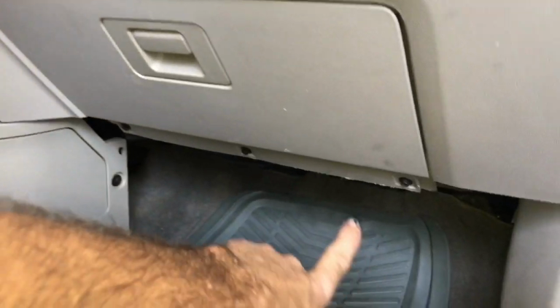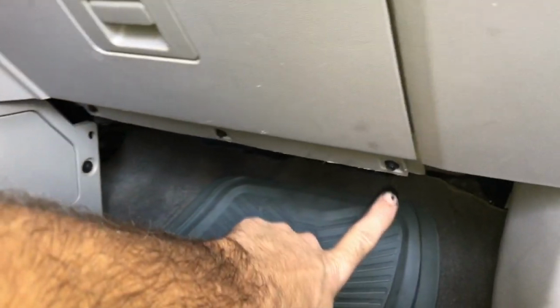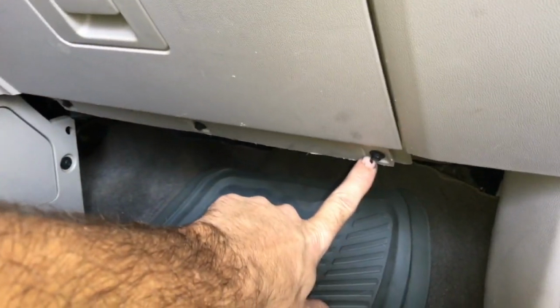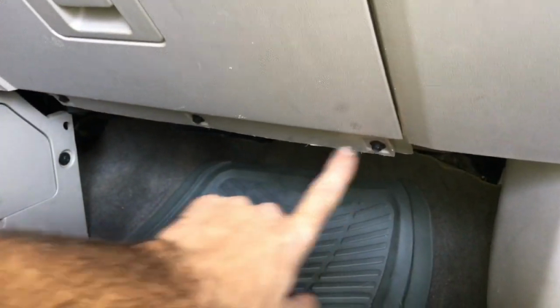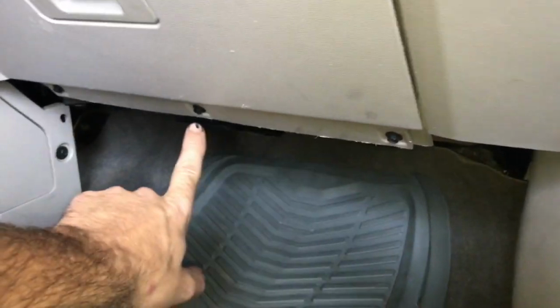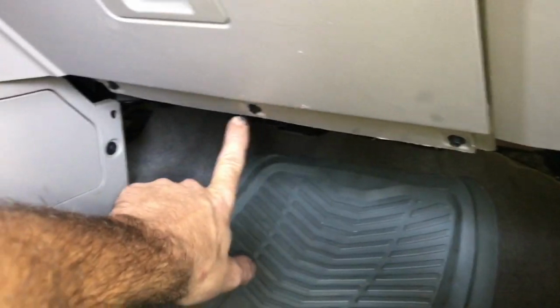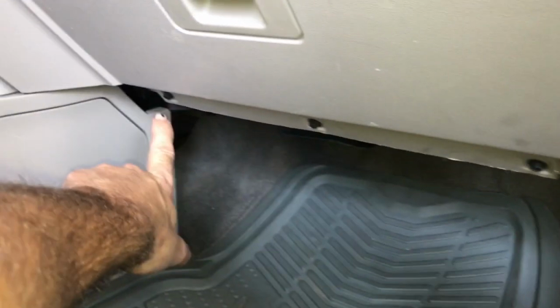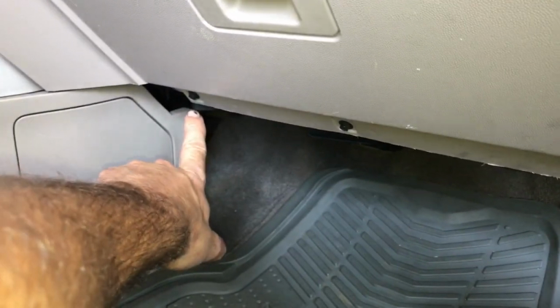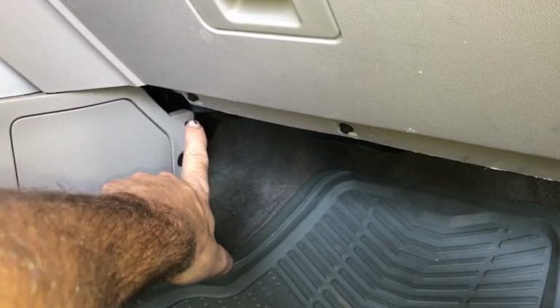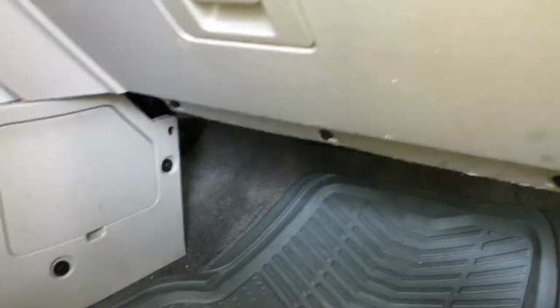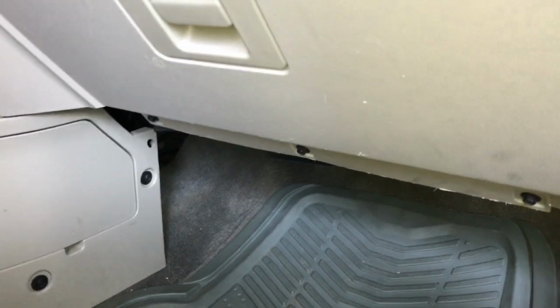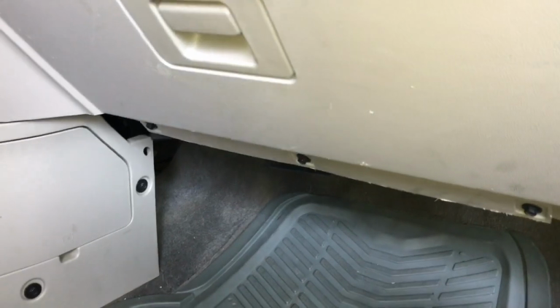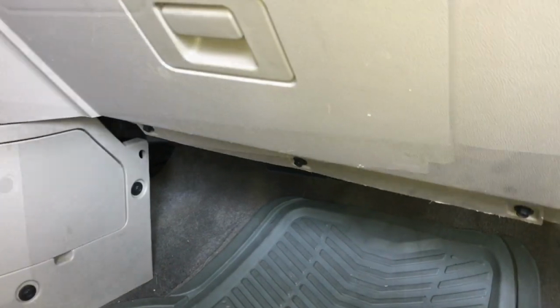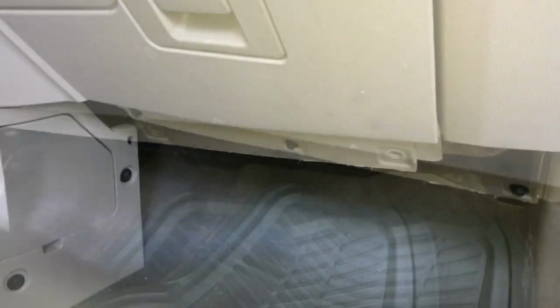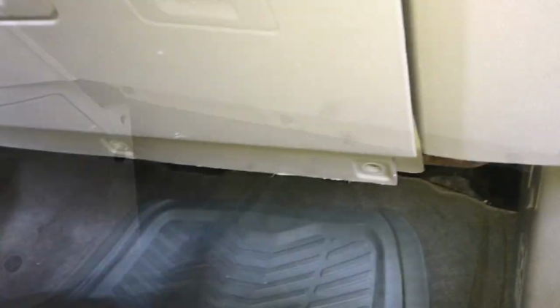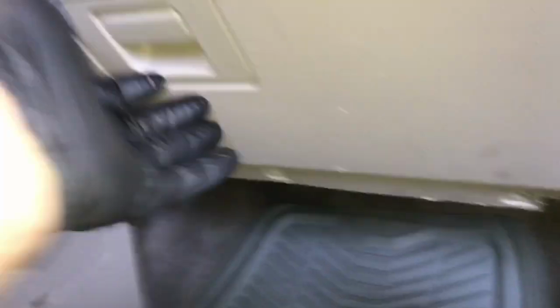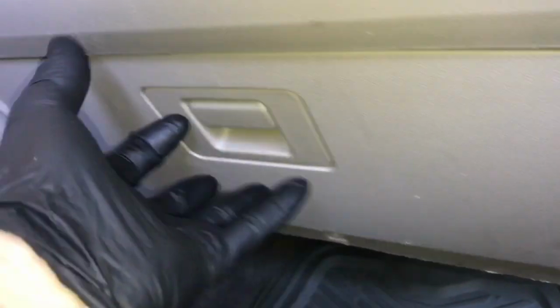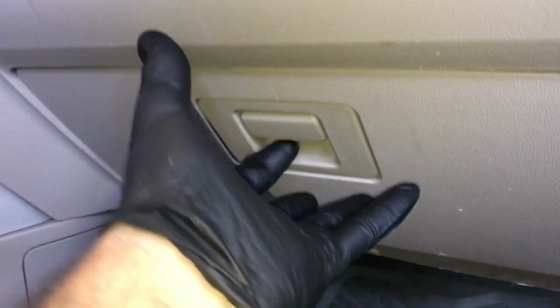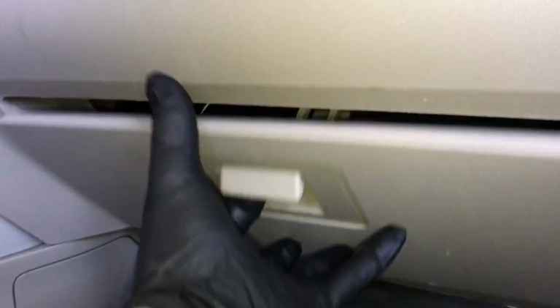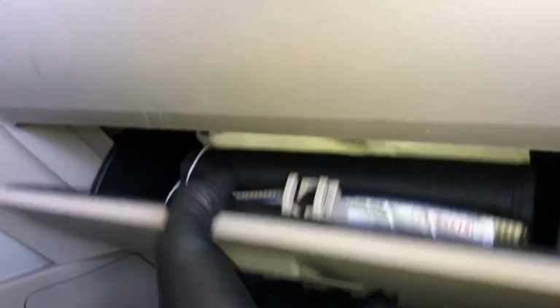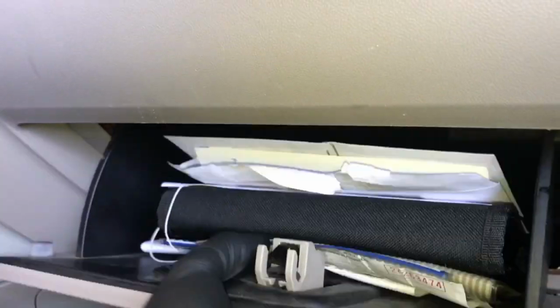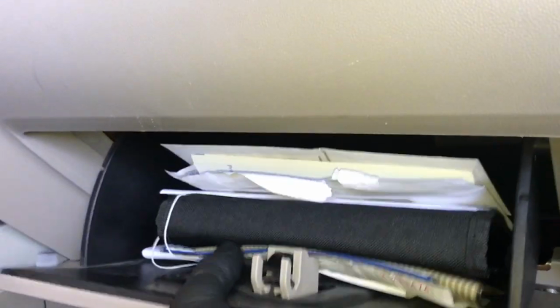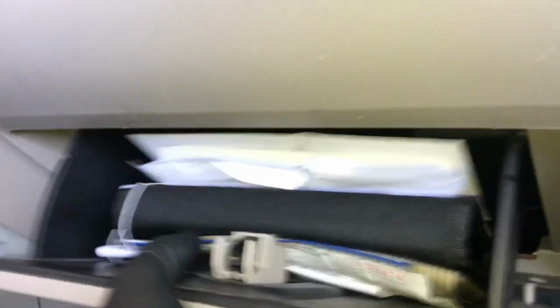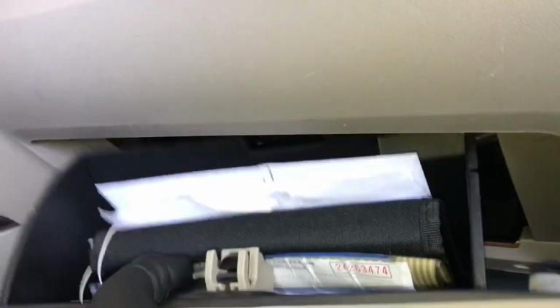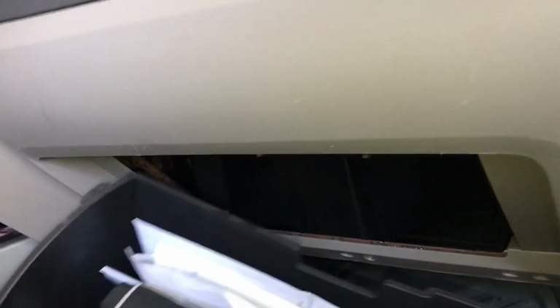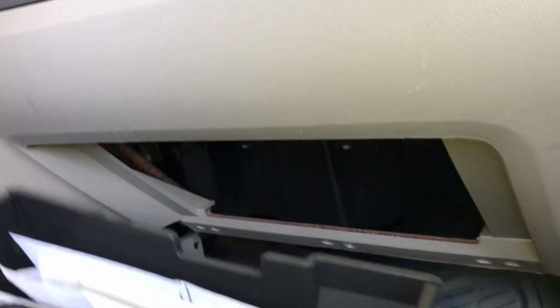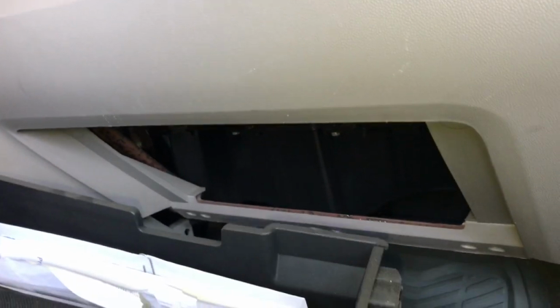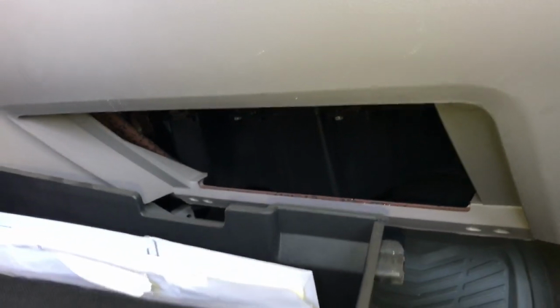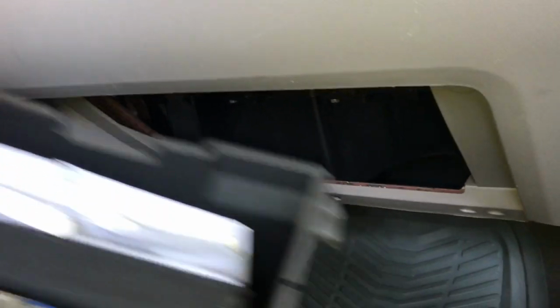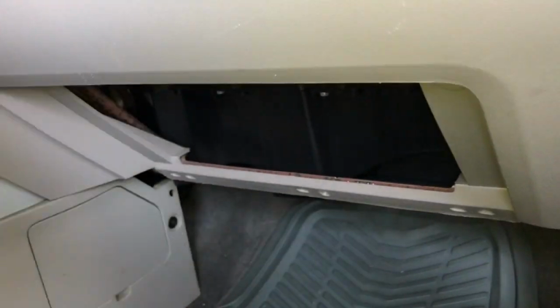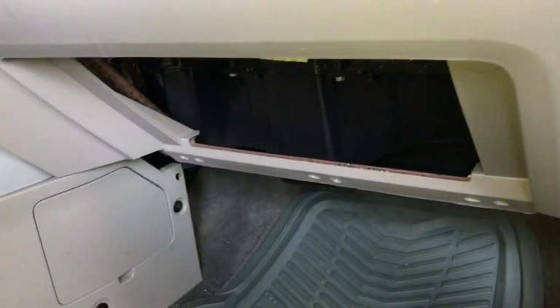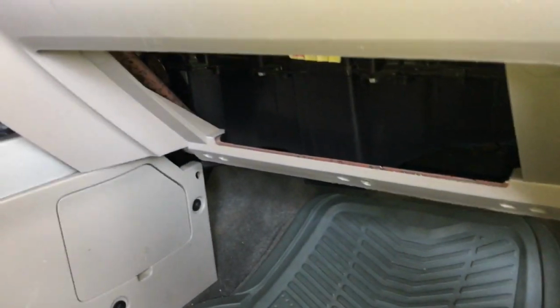We're going to get started by removing the seven millimeter screws at the bottom of the glove box. There's going to be three of them total. We'll go ahead and remove those. Then you can pop the glove box door open and pull the glove box out like this and set aside.